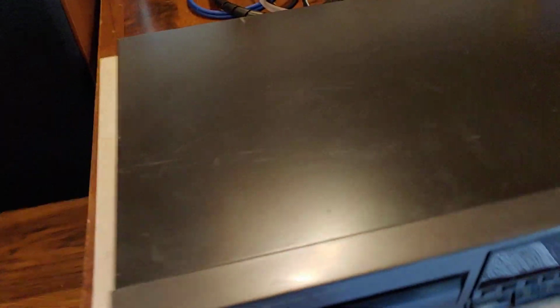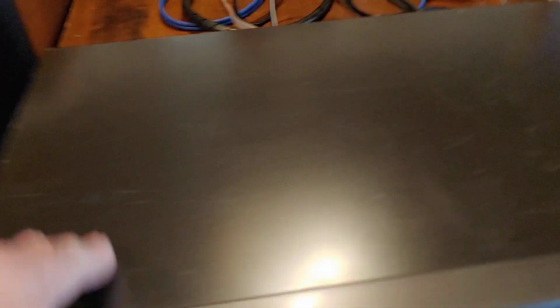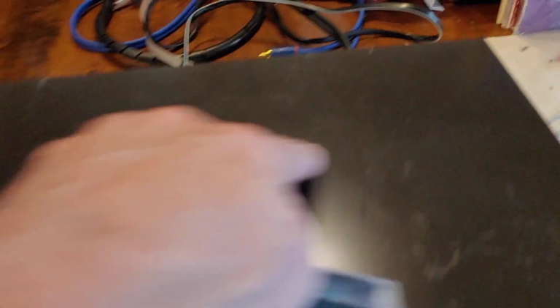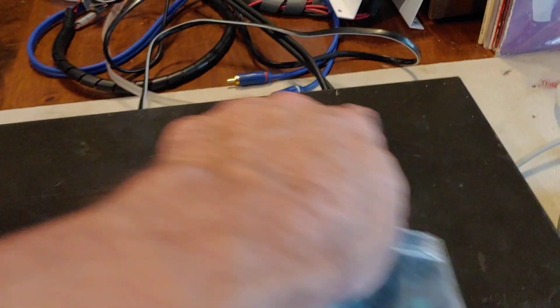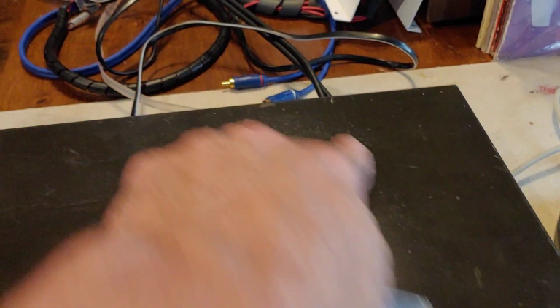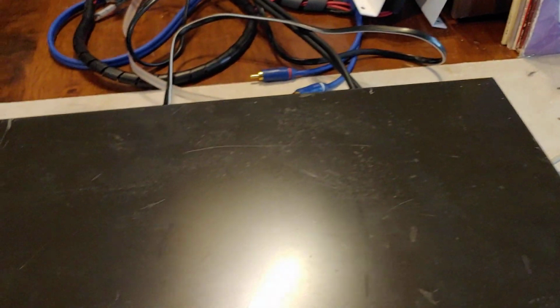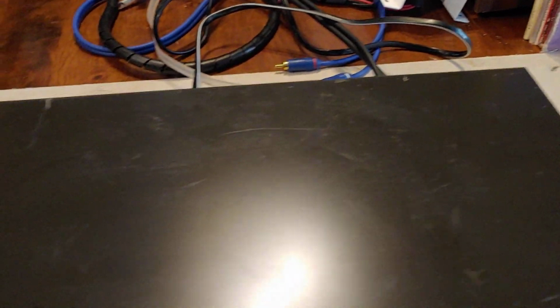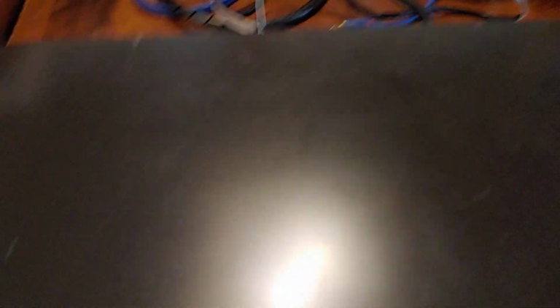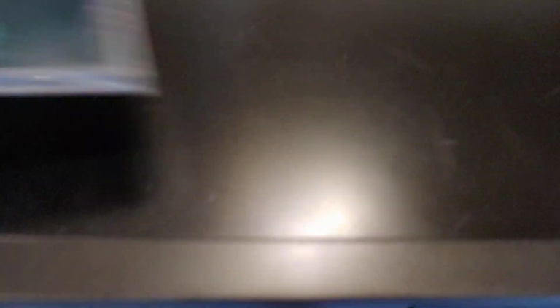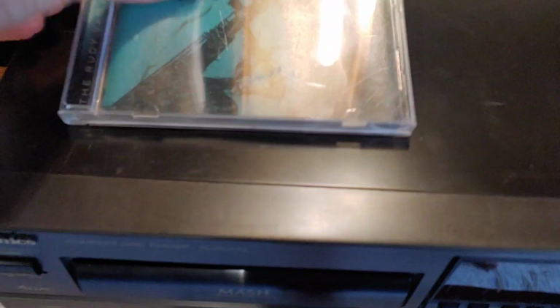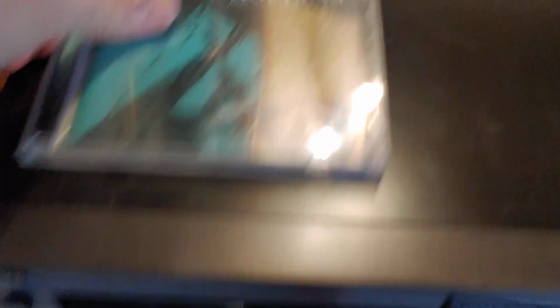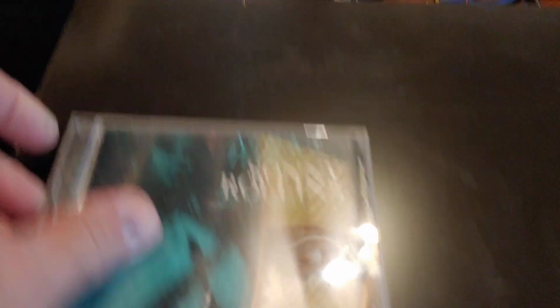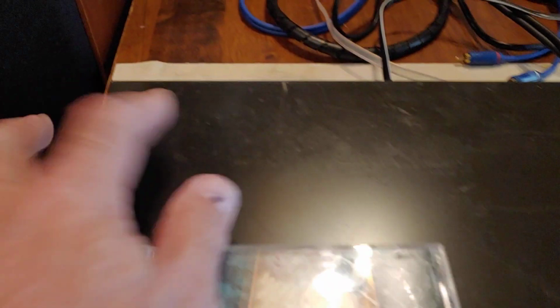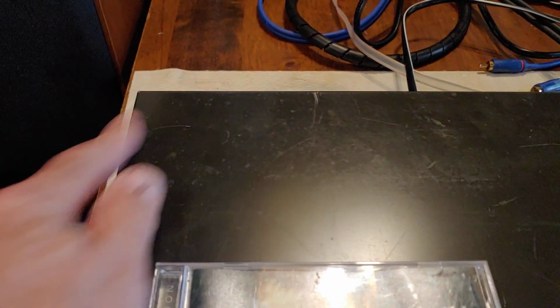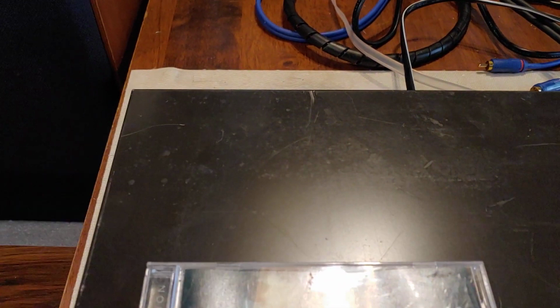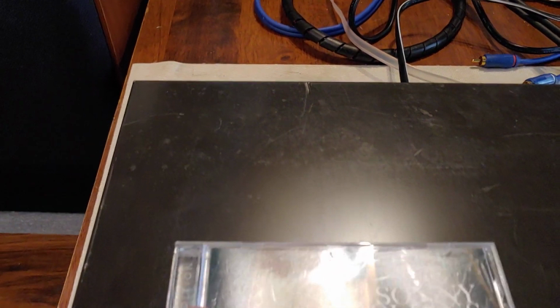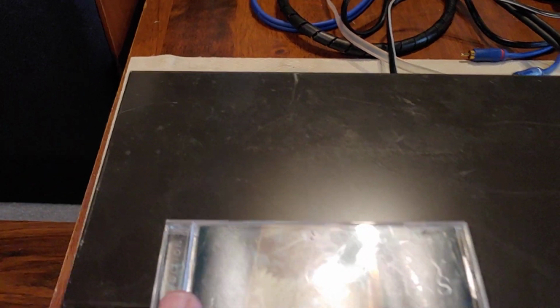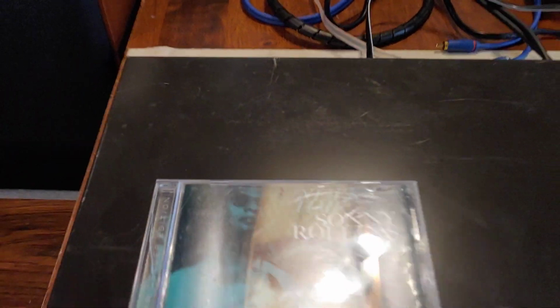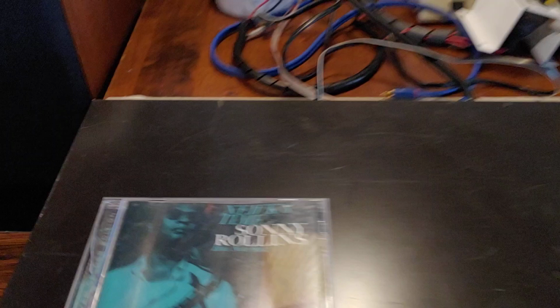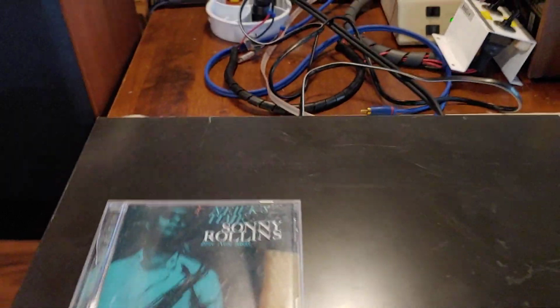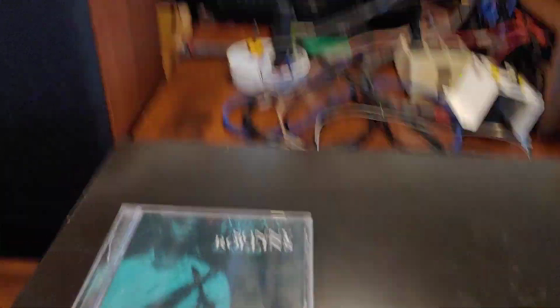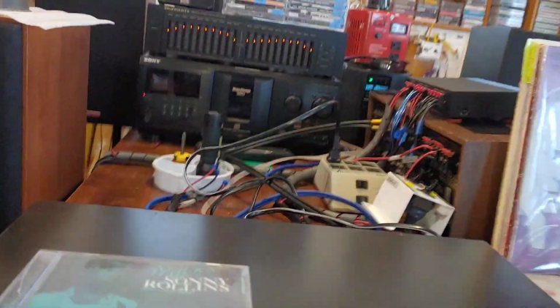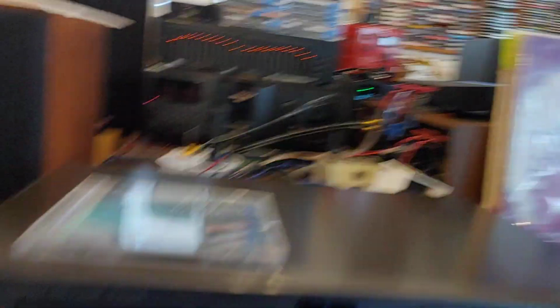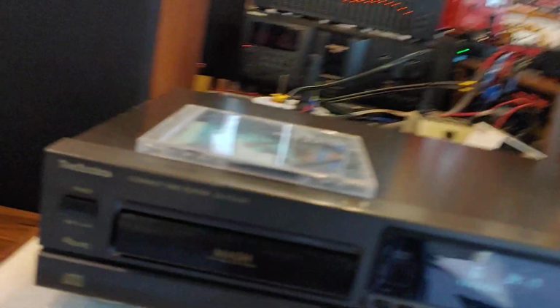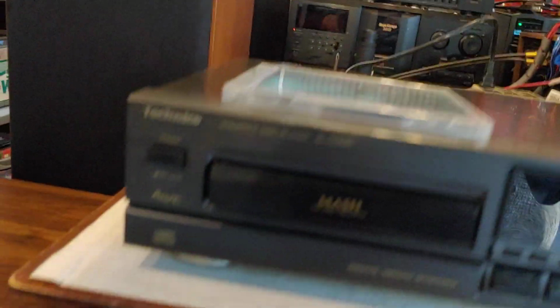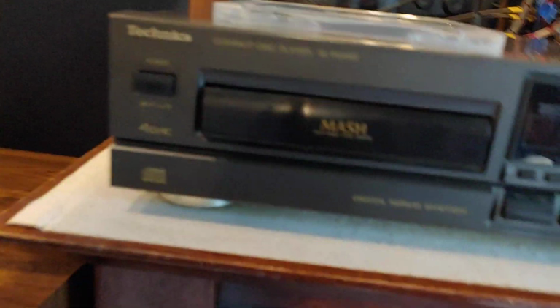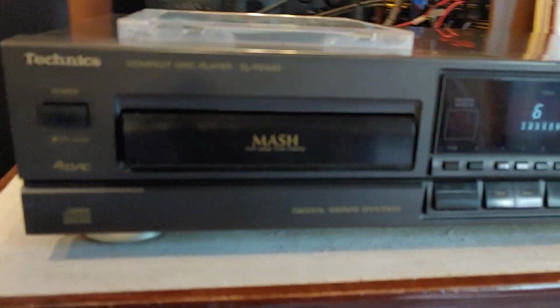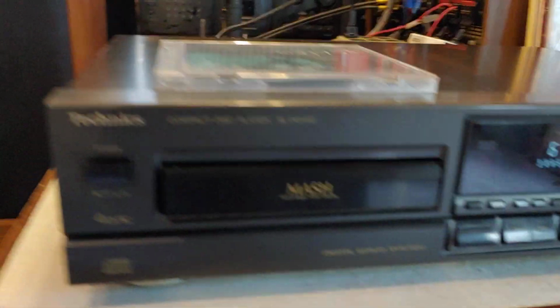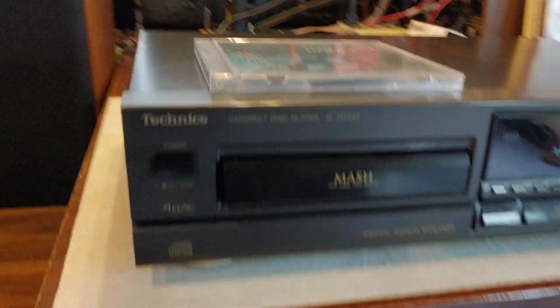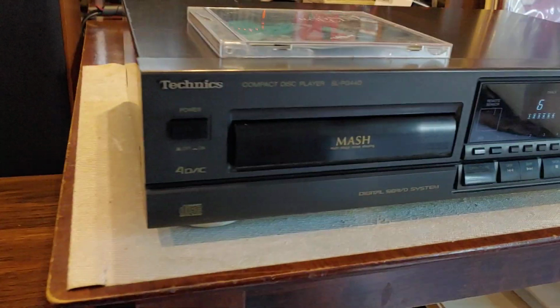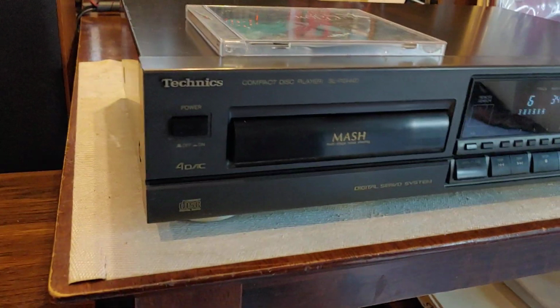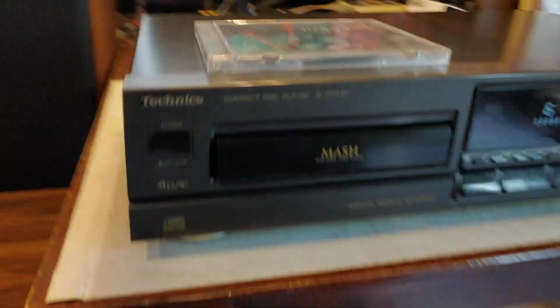This one here is a little ugly on top — some staining and scratches and such. The front's in pretty decent condition on this particular one.